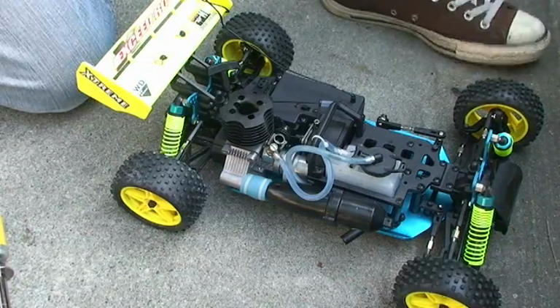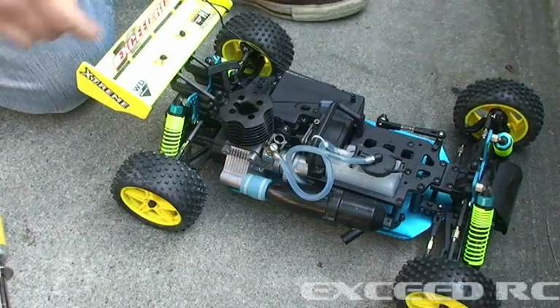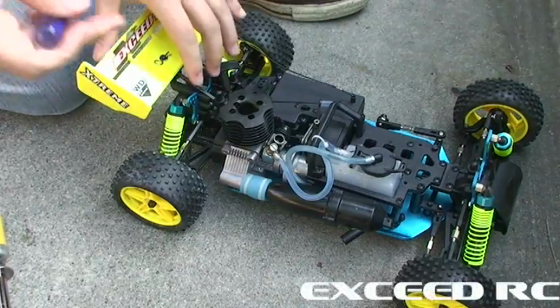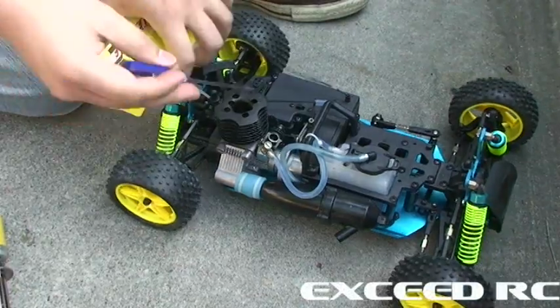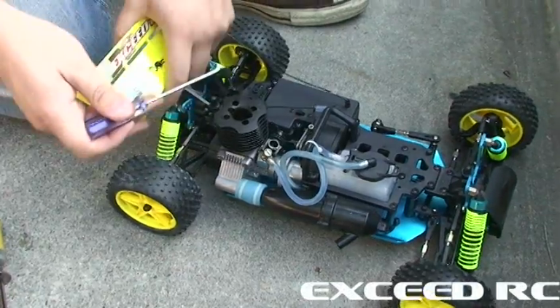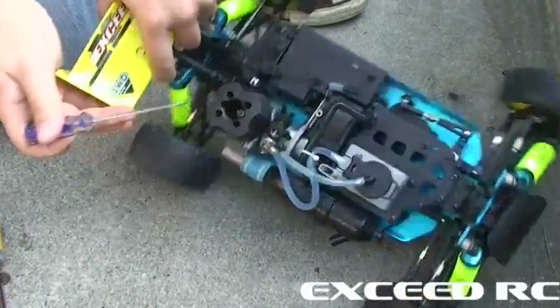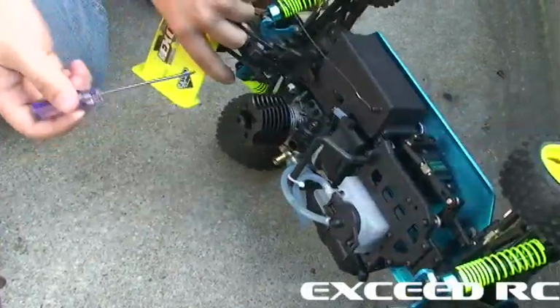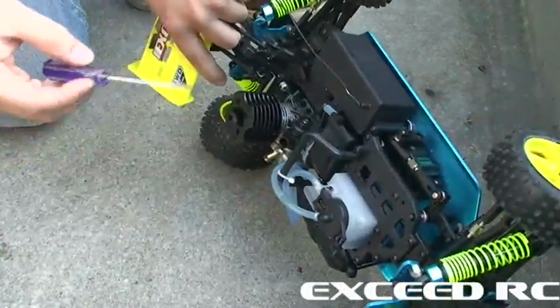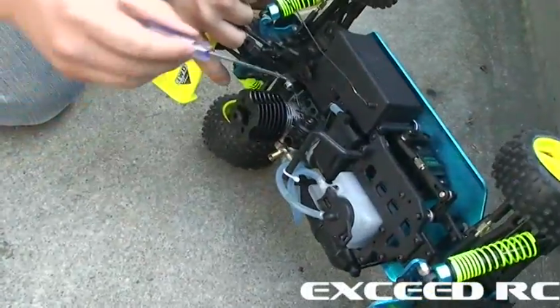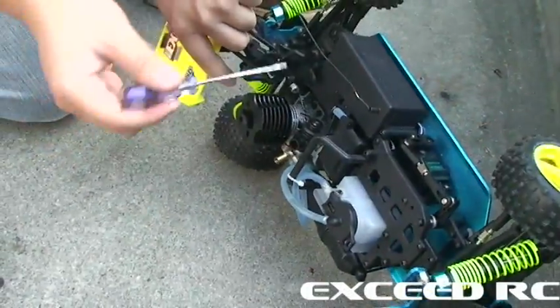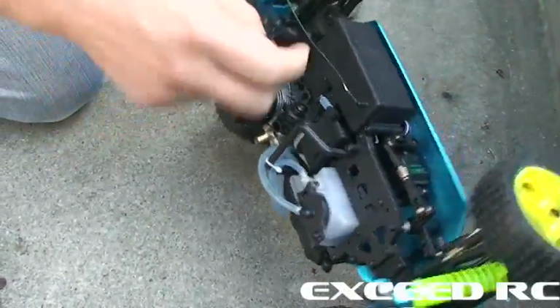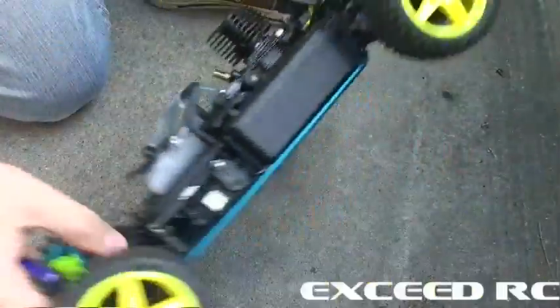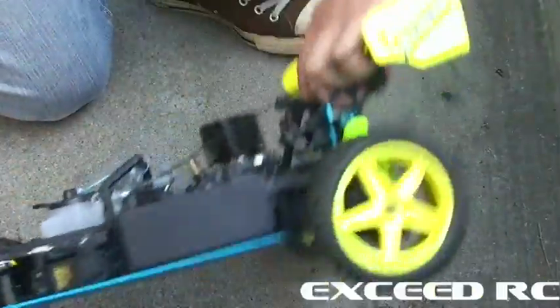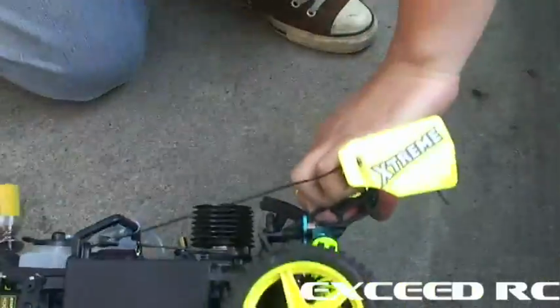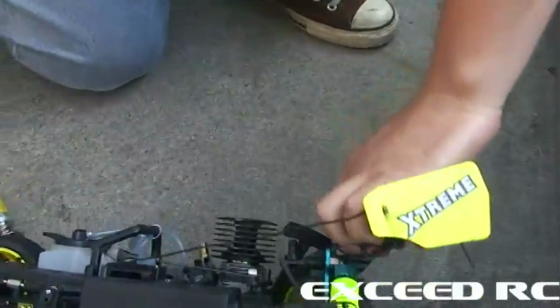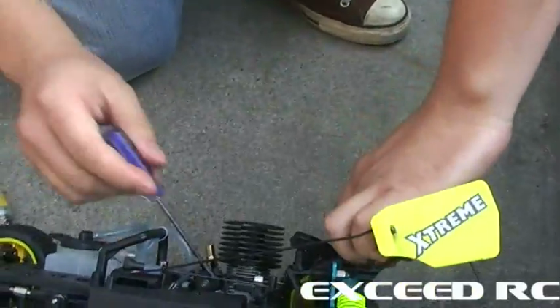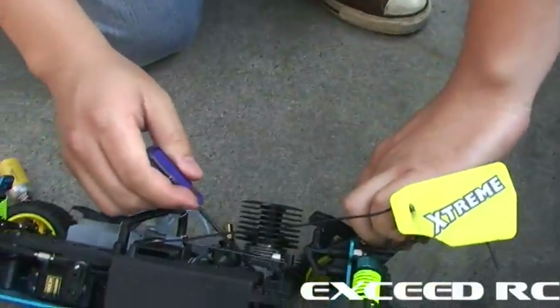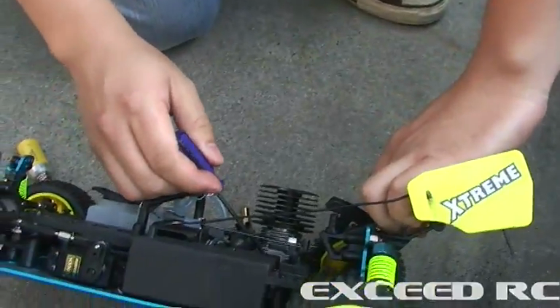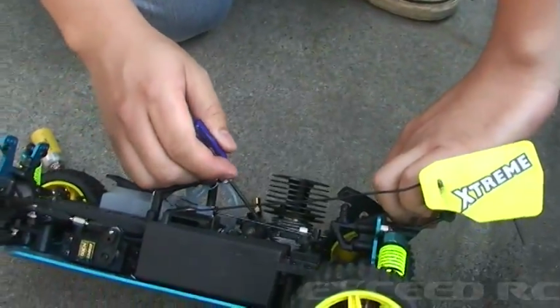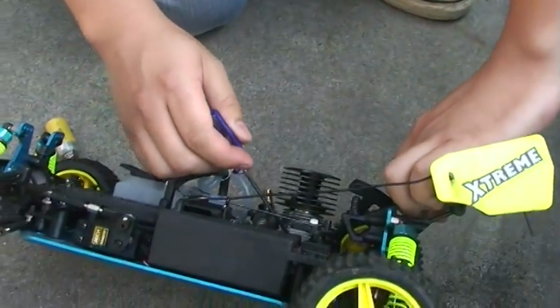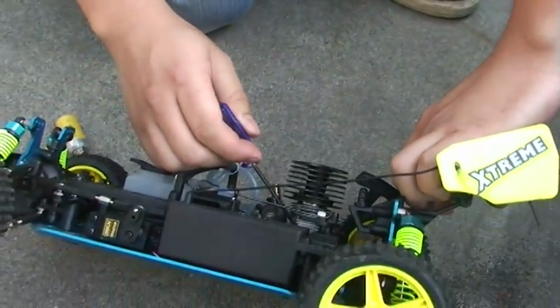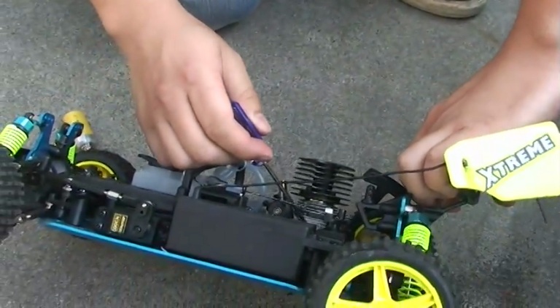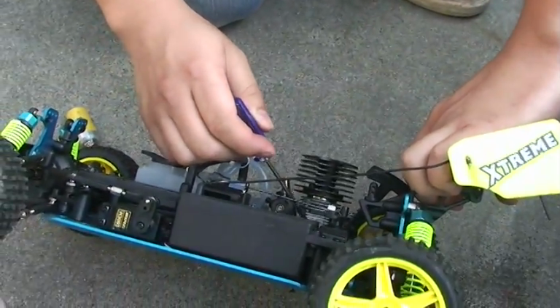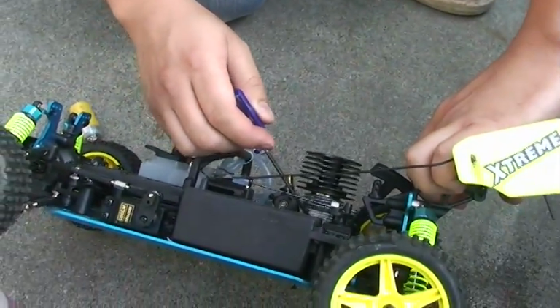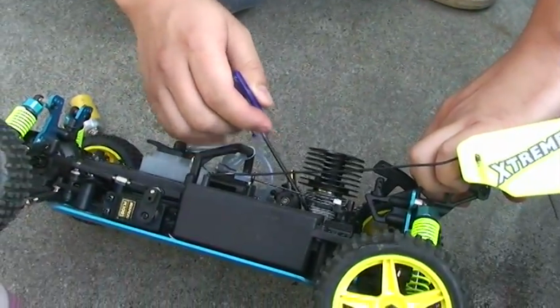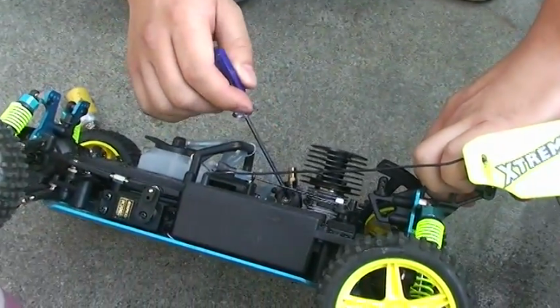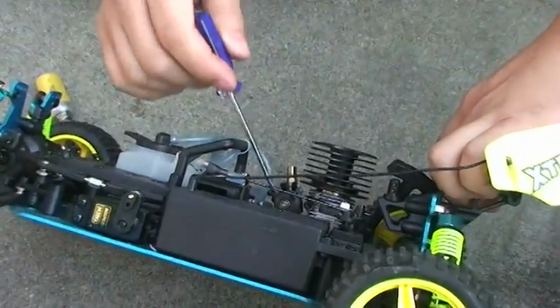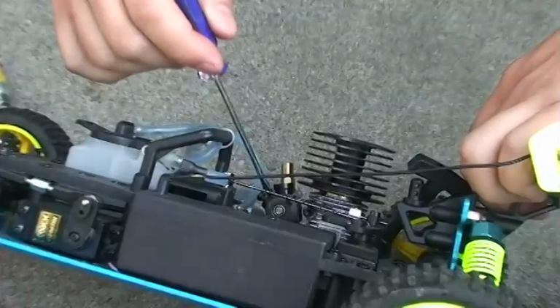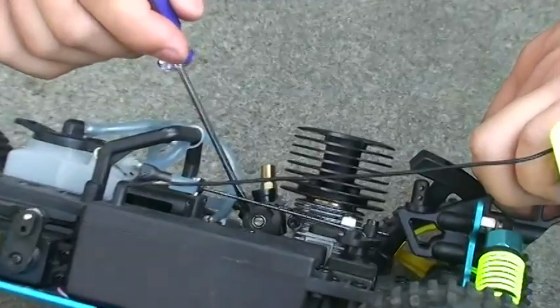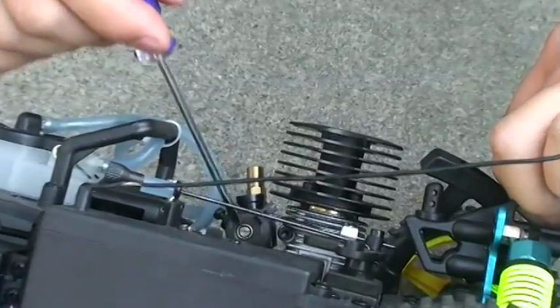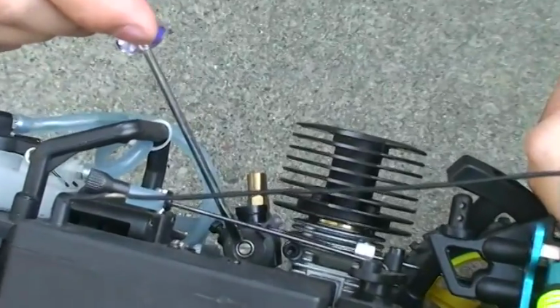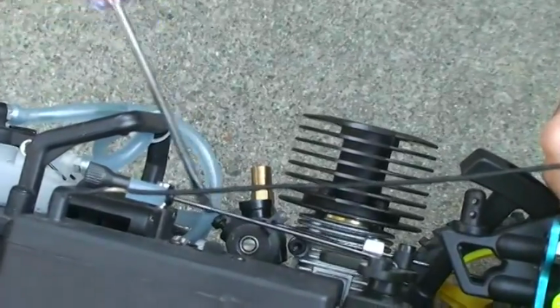This is Exceed RC, VX 18 or 16 engine. They all have the same braking procedure.